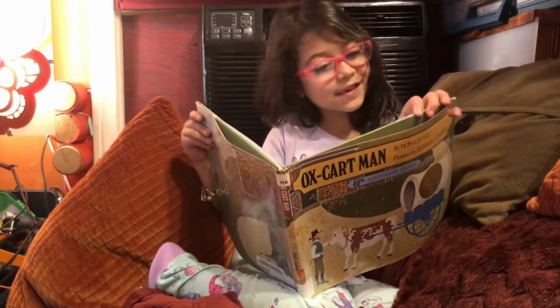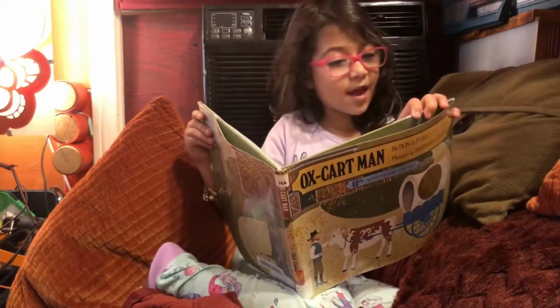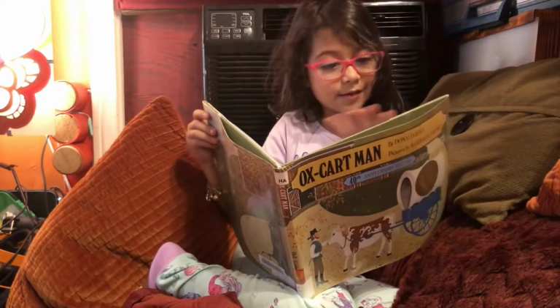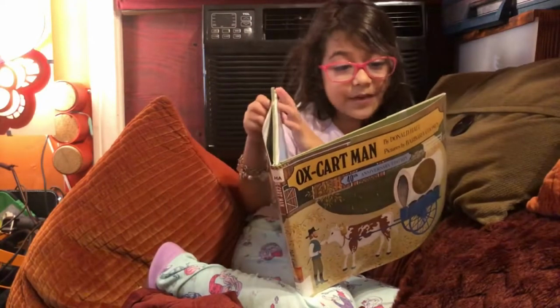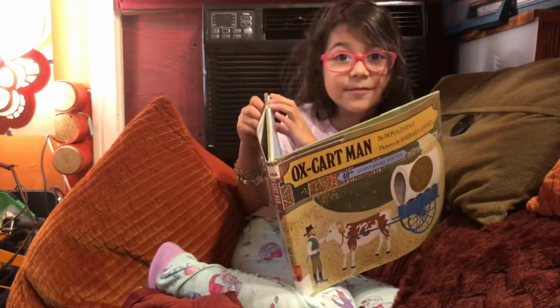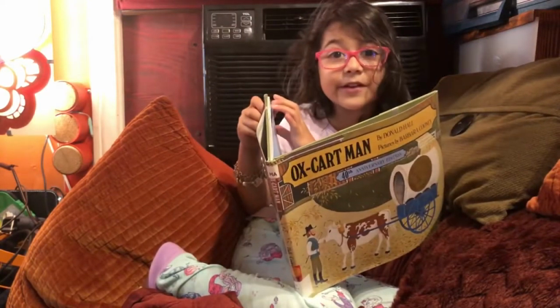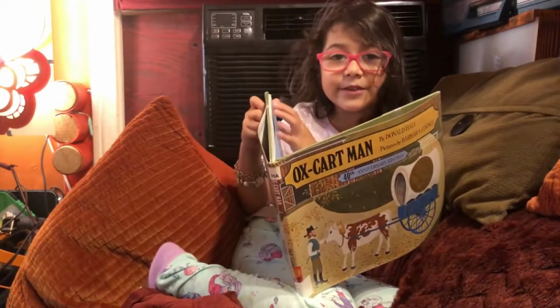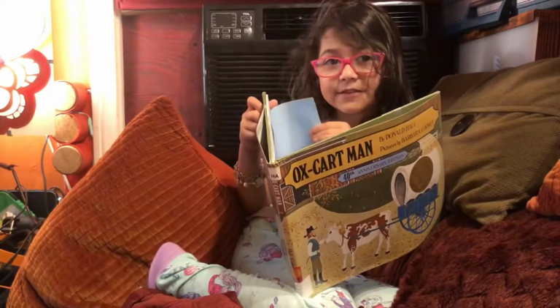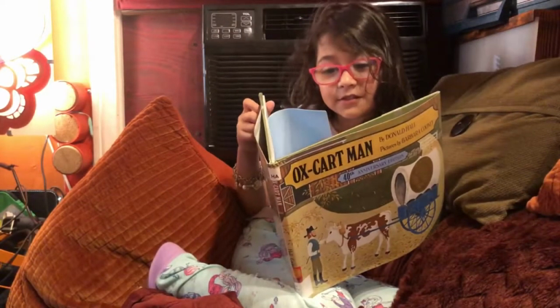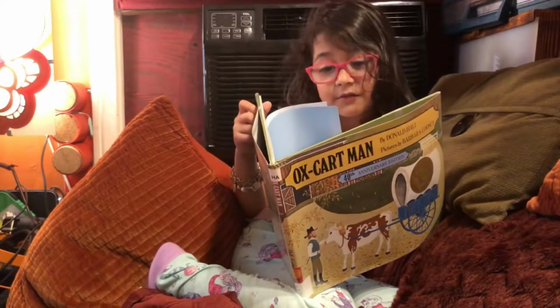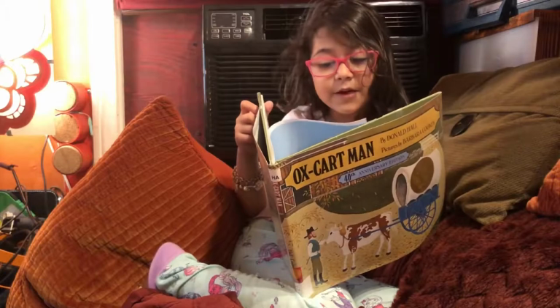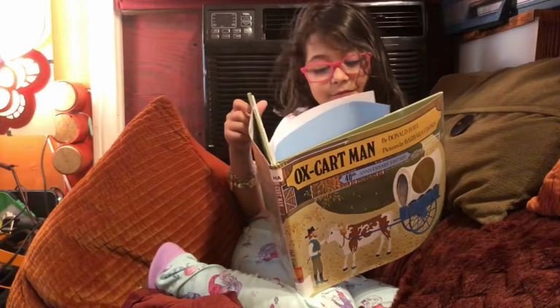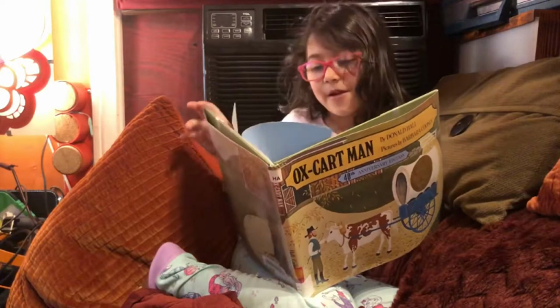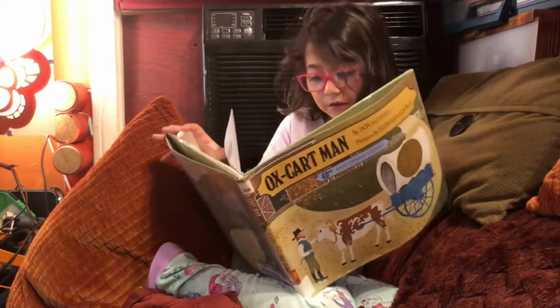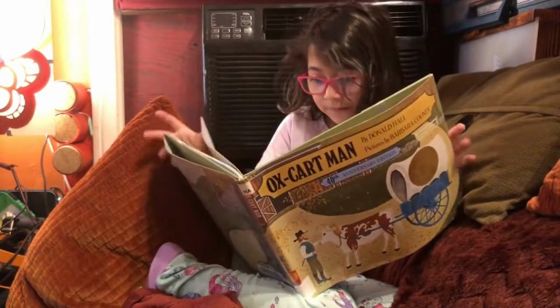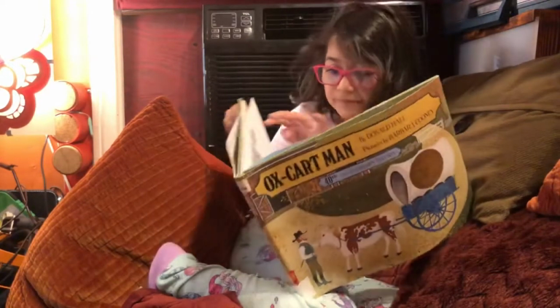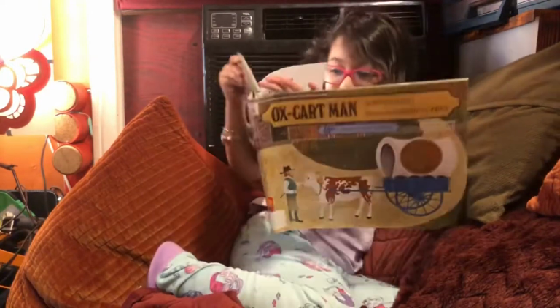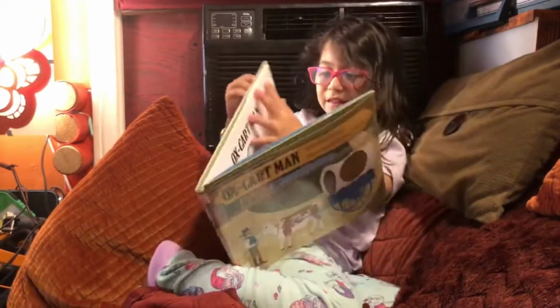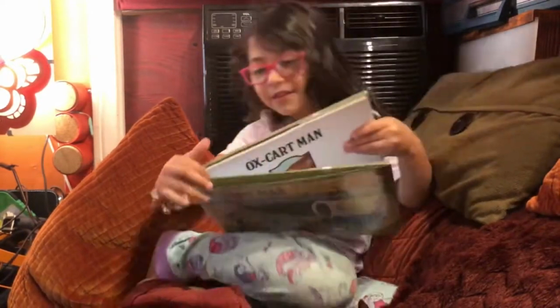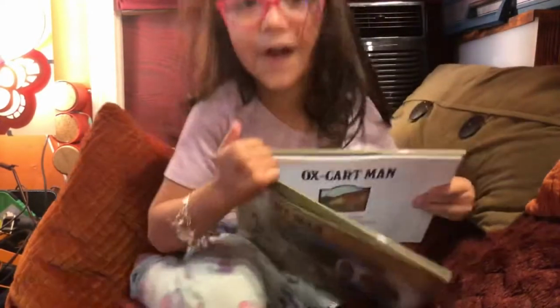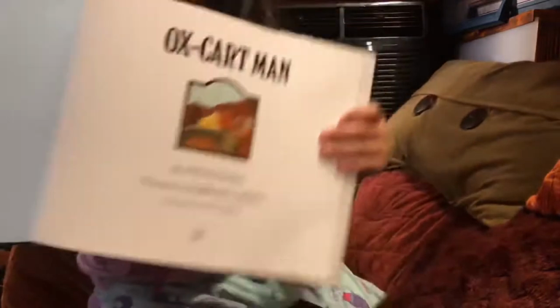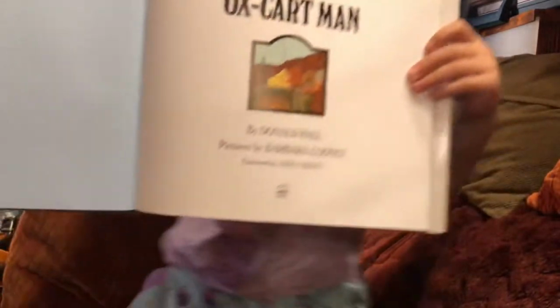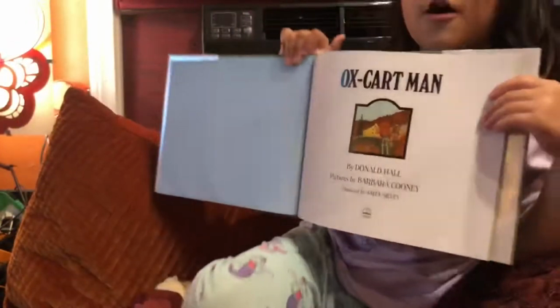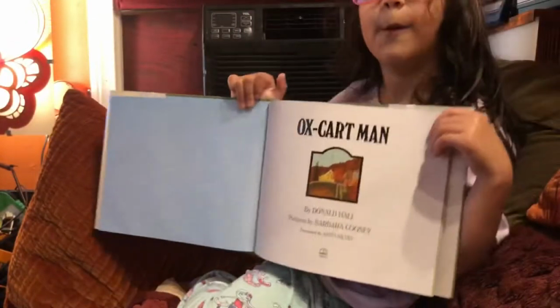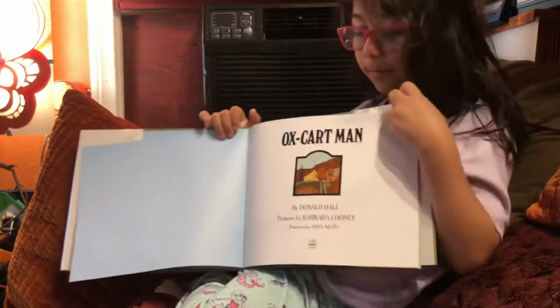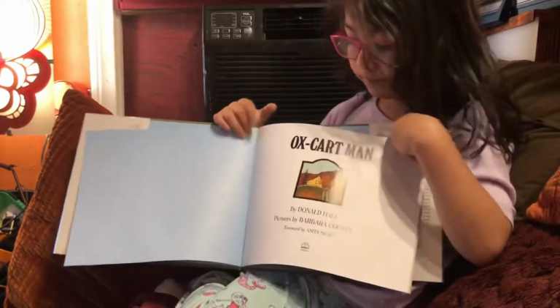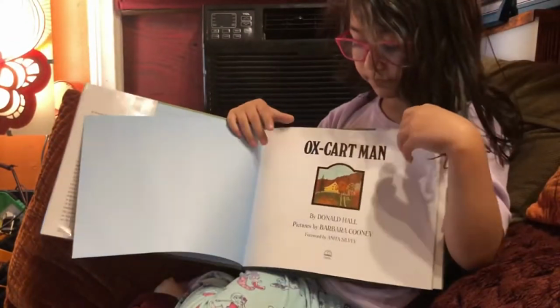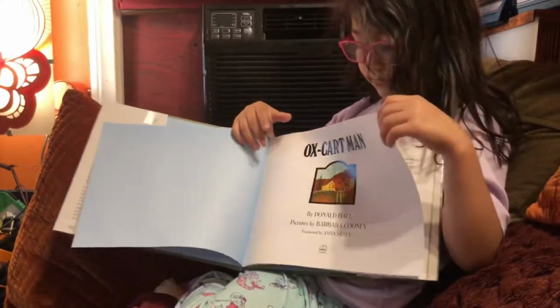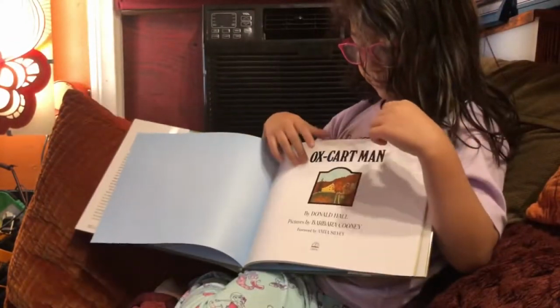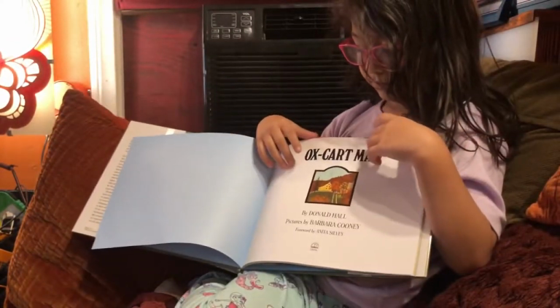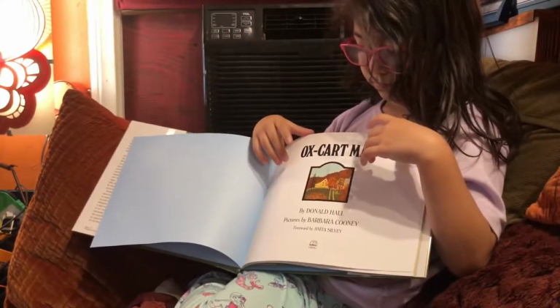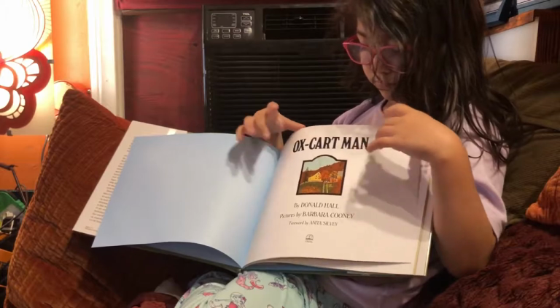It looks like they have a little picture where you can put your pictures. The Ox Cart Man by Donald Hall, pictures by Barbara Cooney.